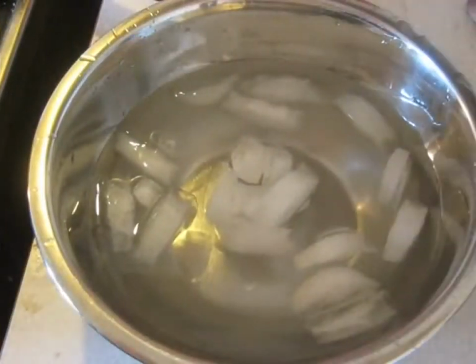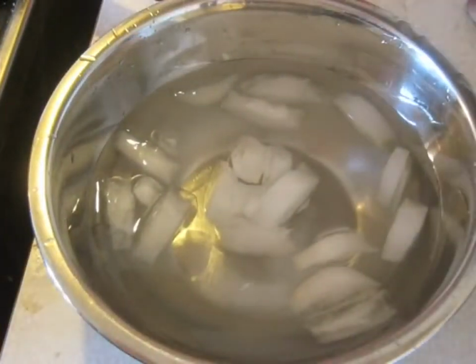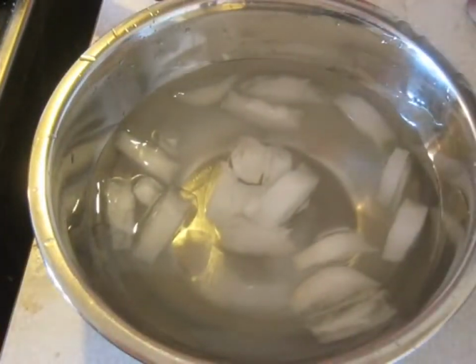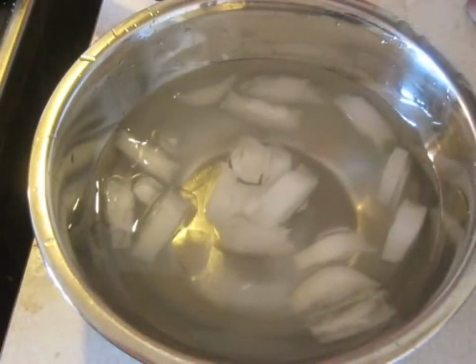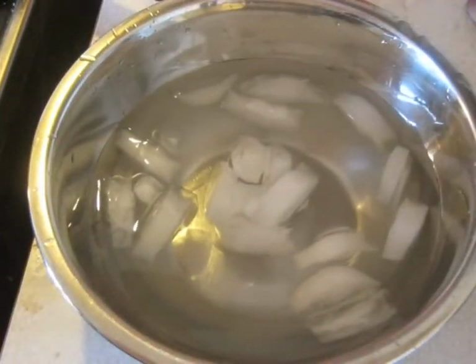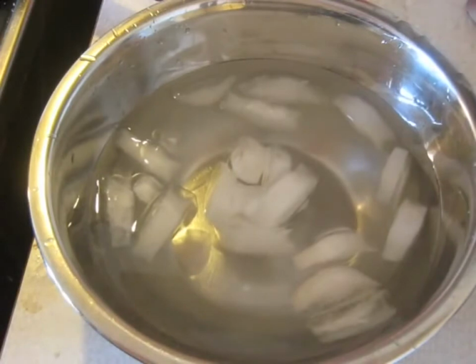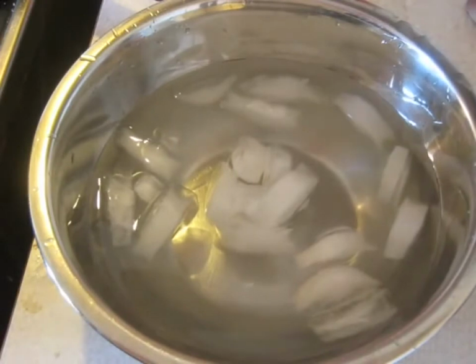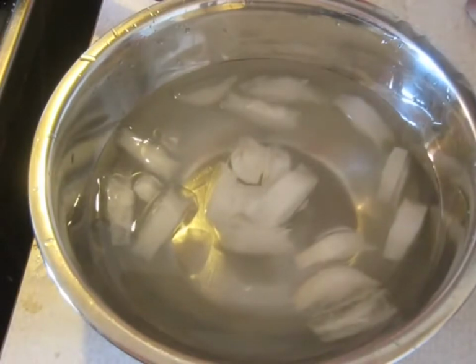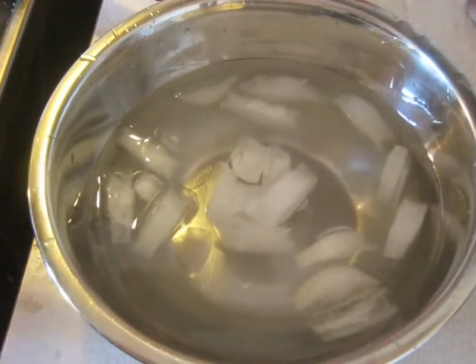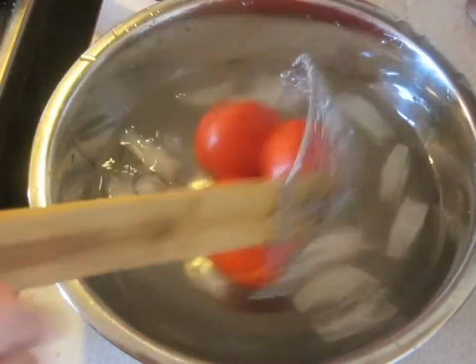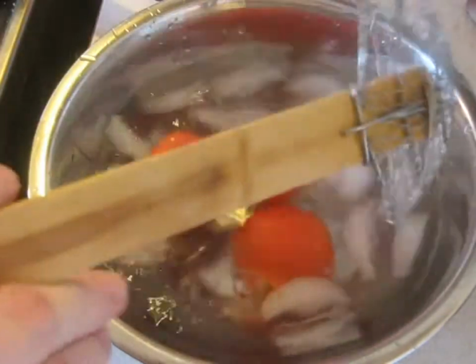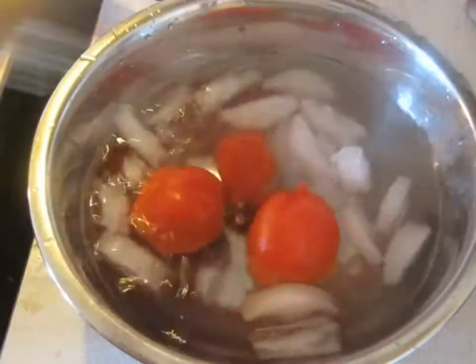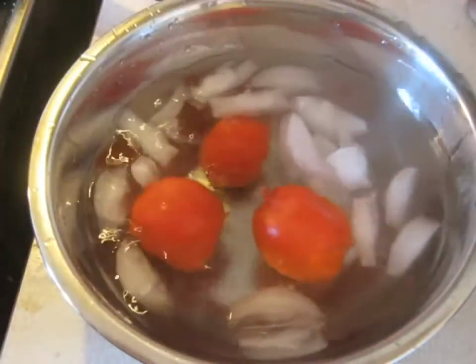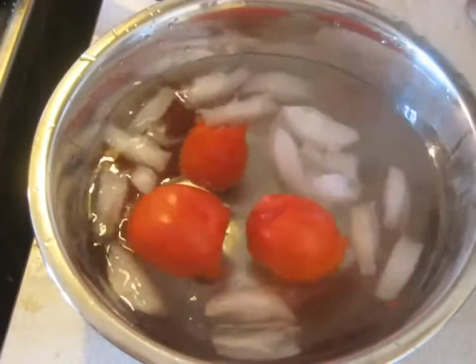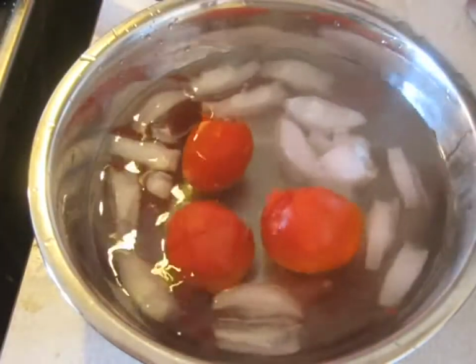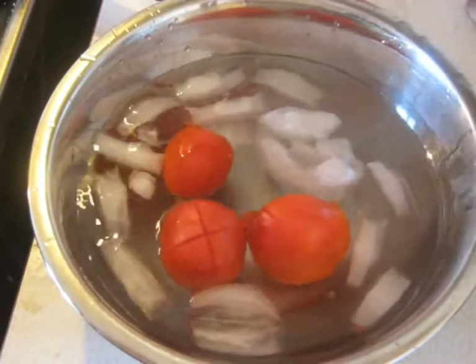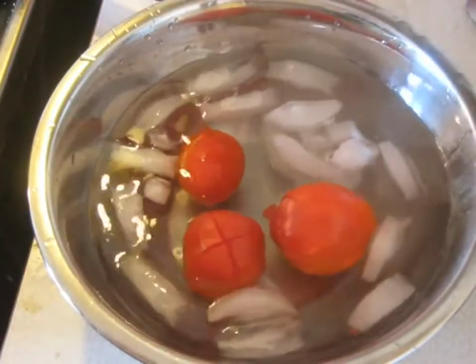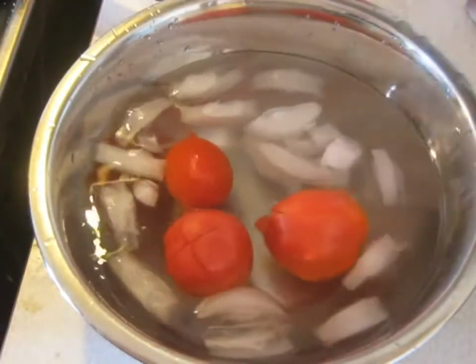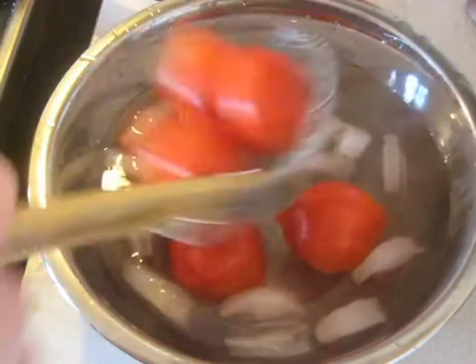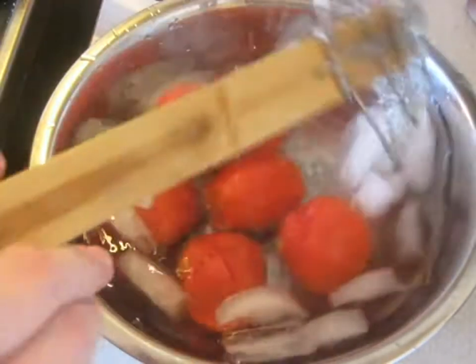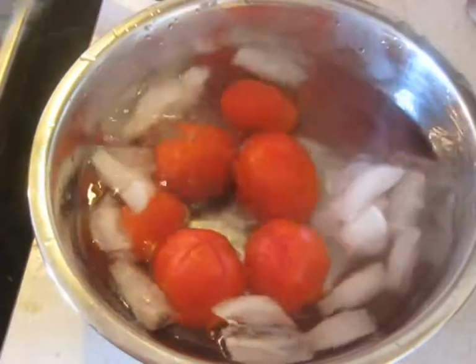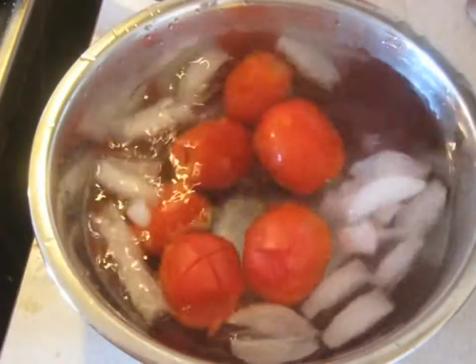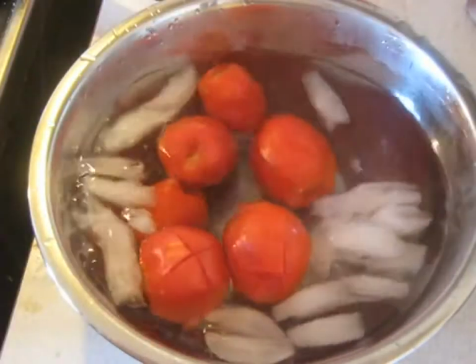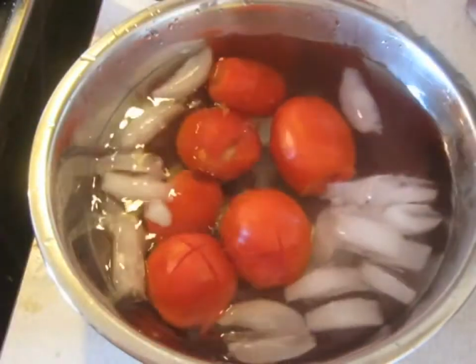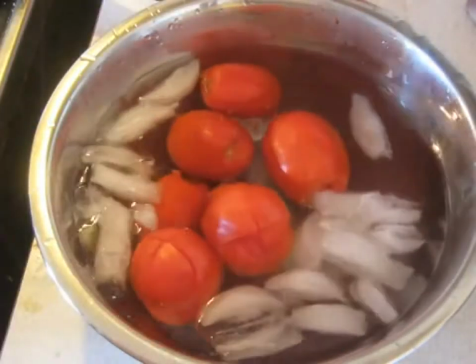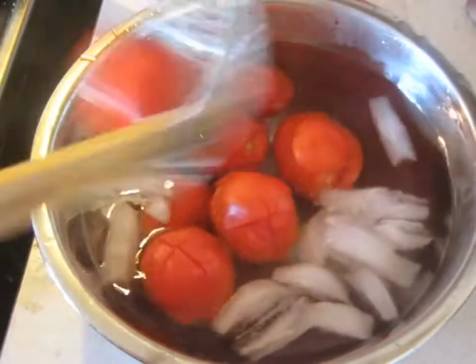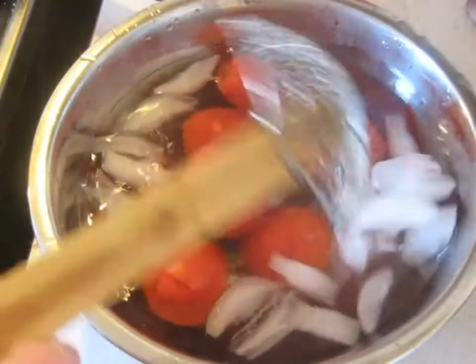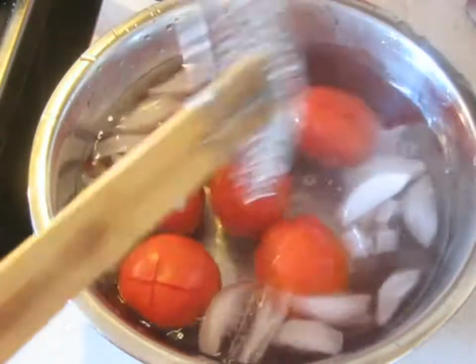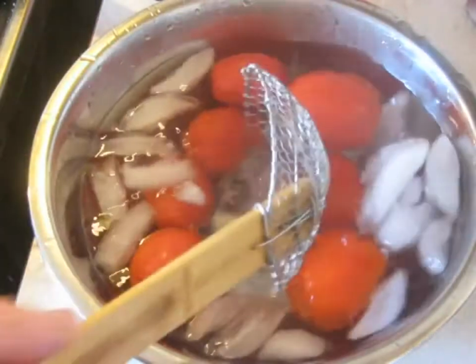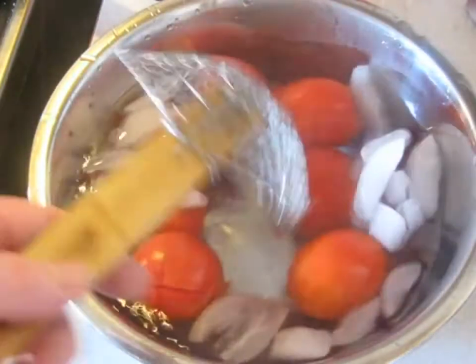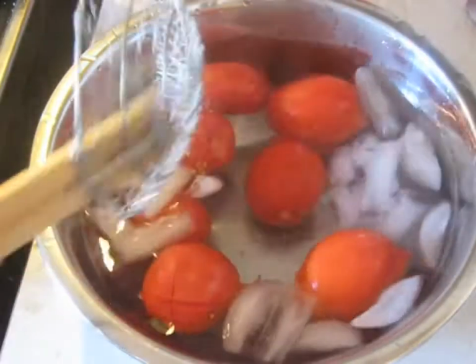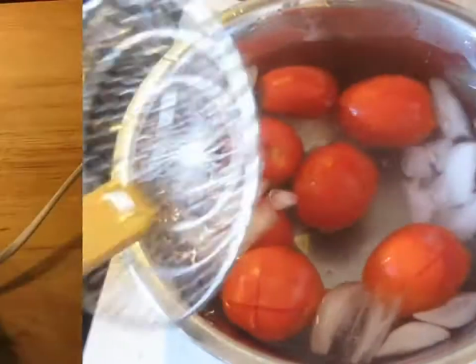After a minute, put them in a nice ice bath. Let them sit here for a little bit, and then we can peel the skin off easily.